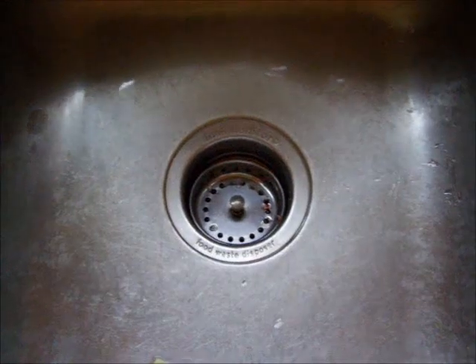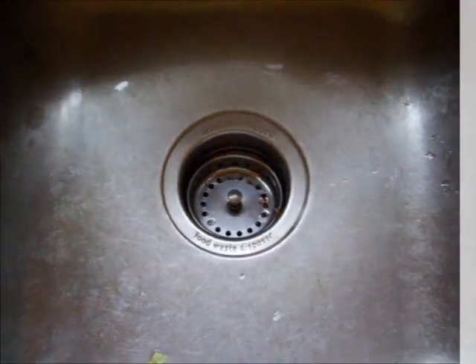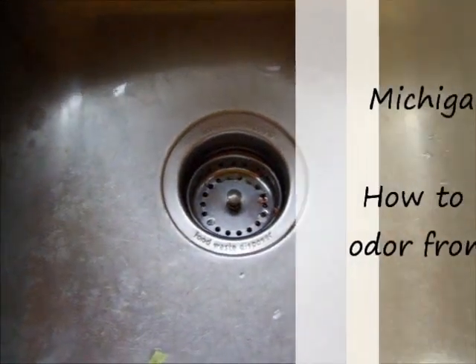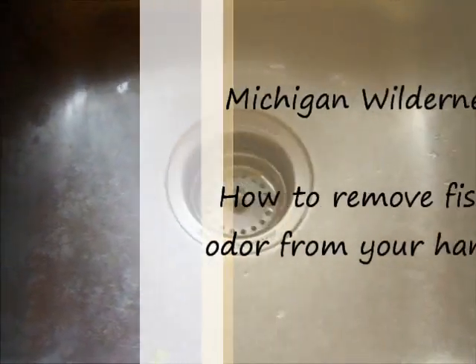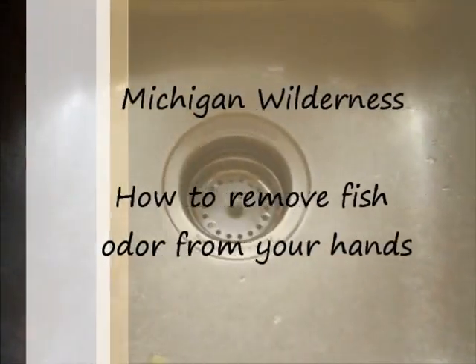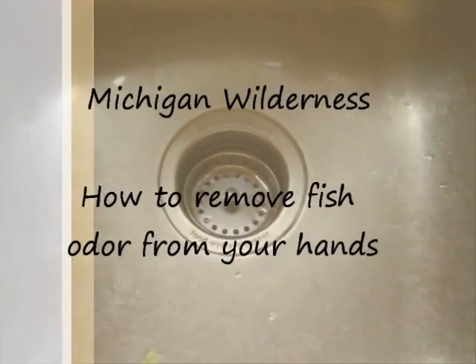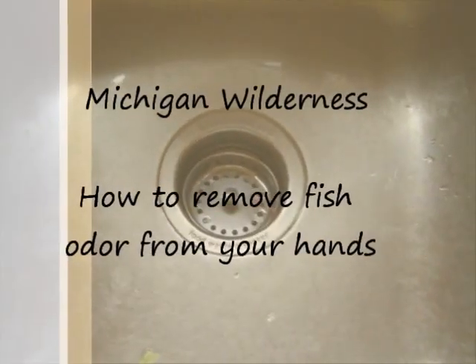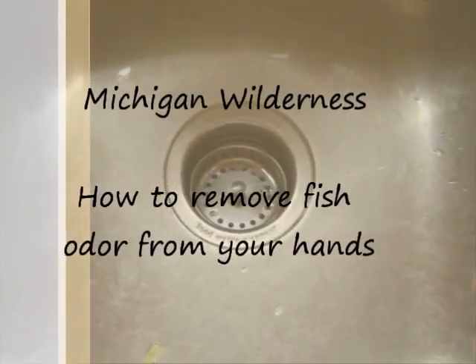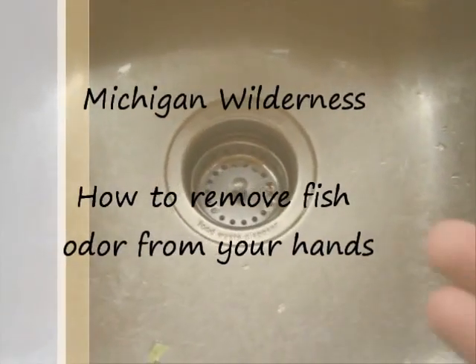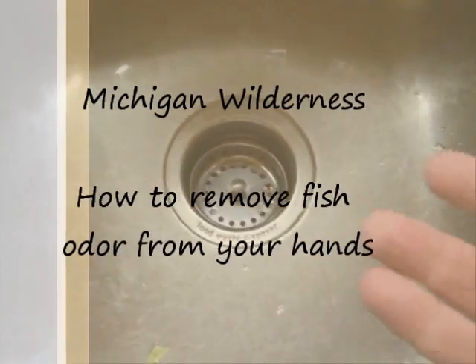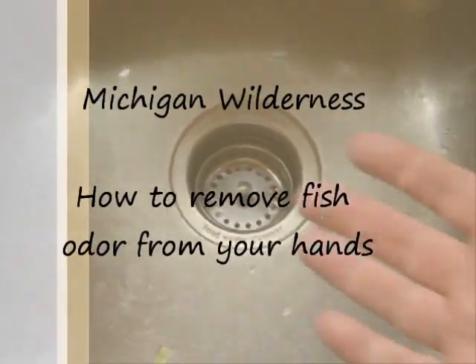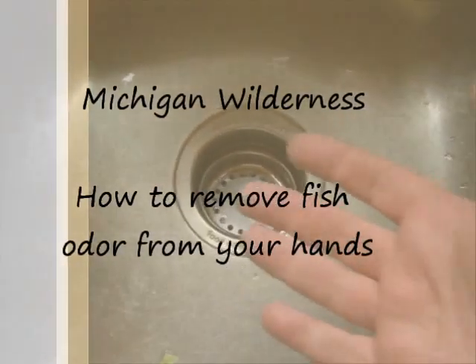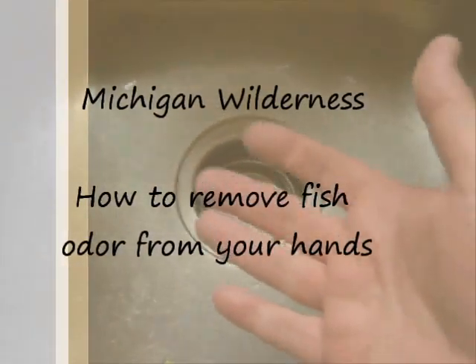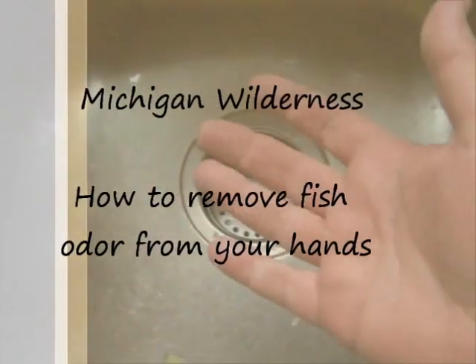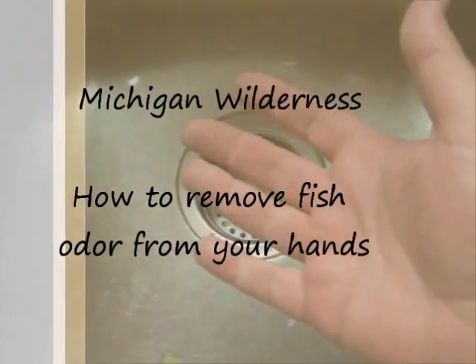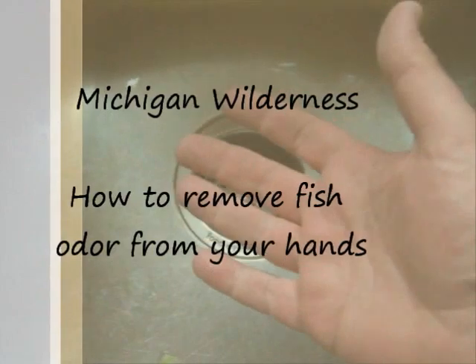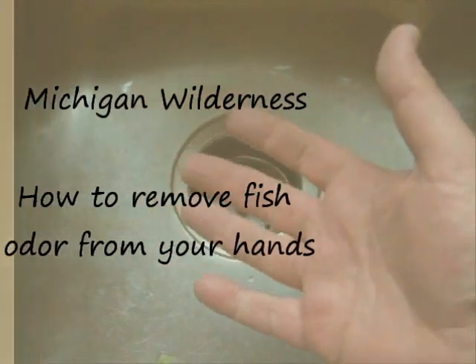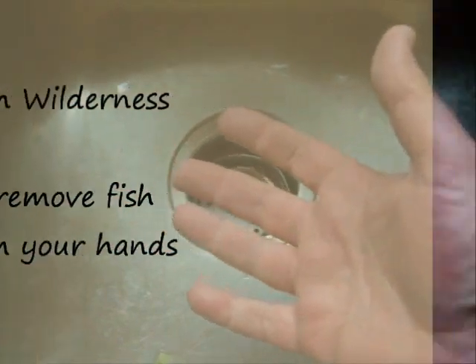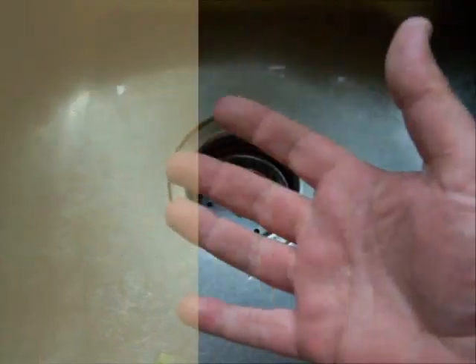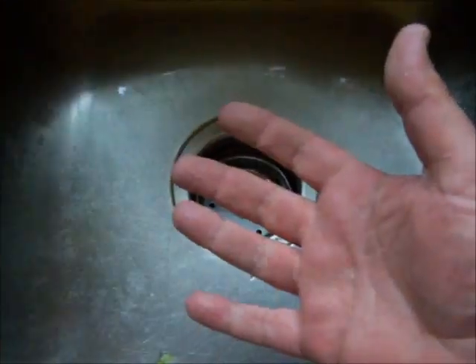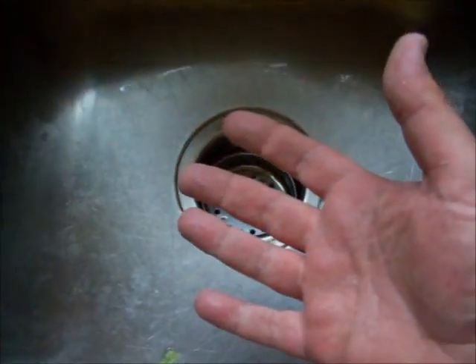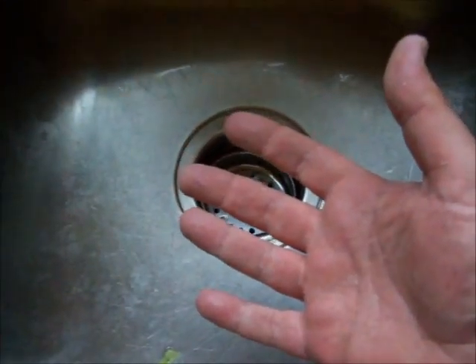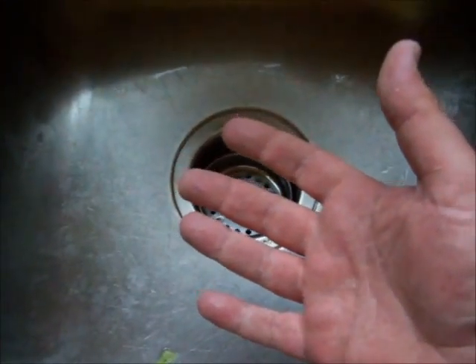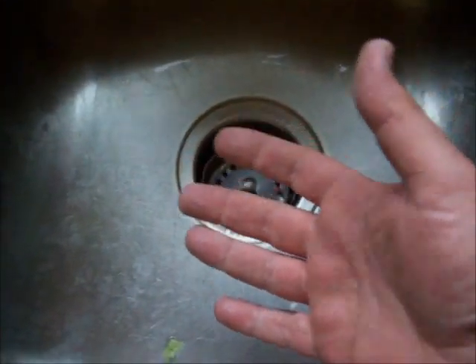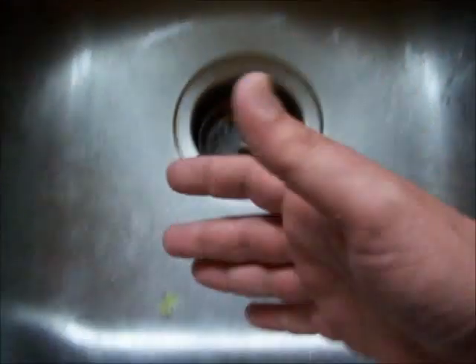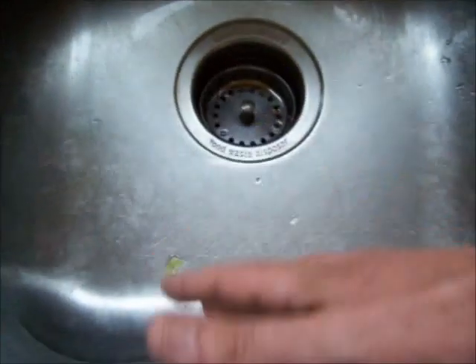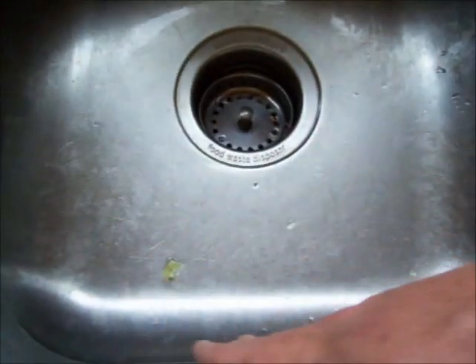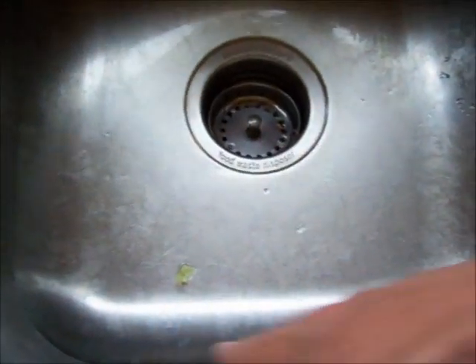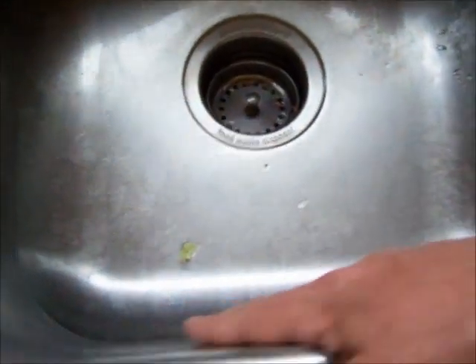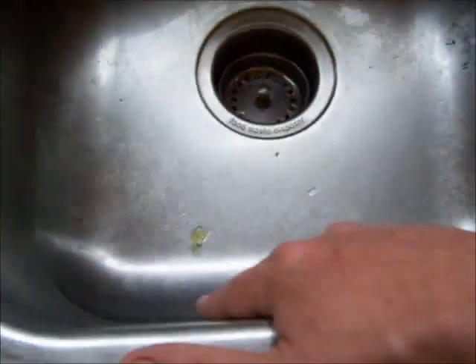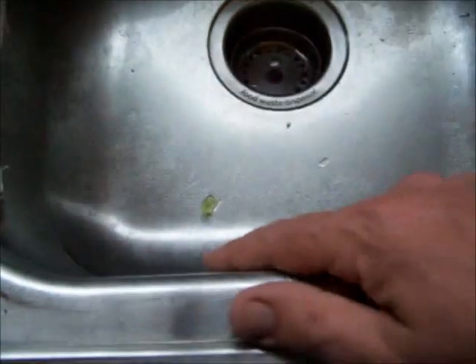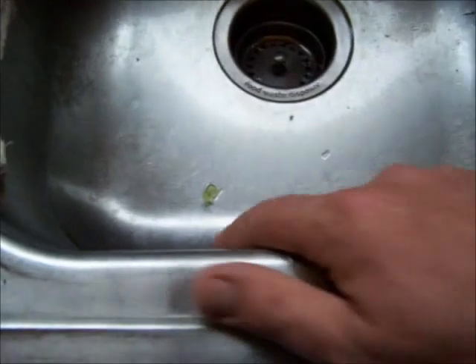Well this is another quick tip. If you've been cleaning fish and your hands smell like fish, just rub them on something stainless.